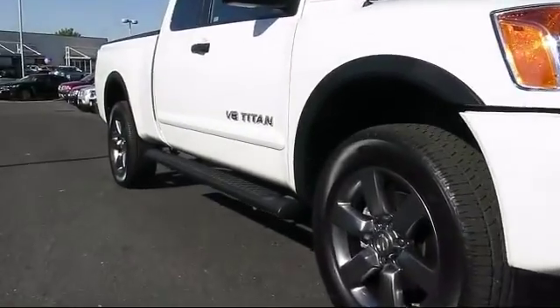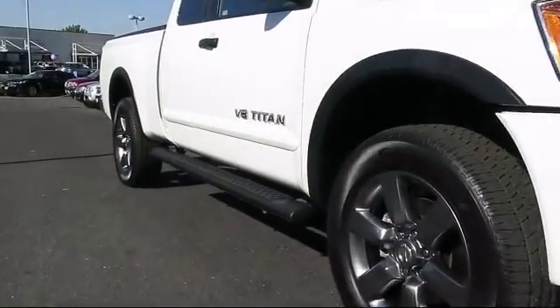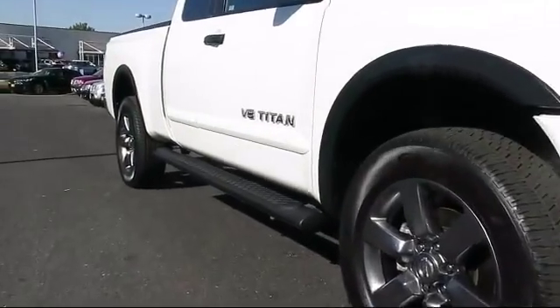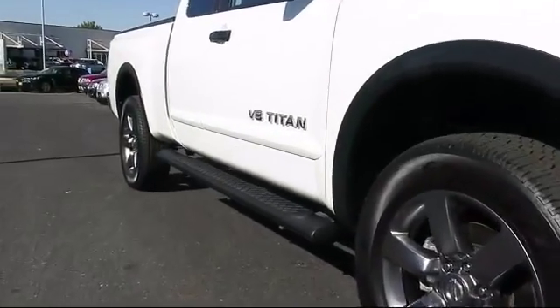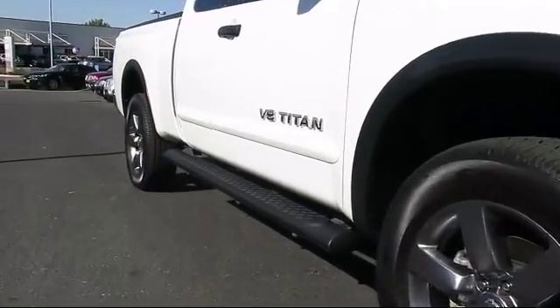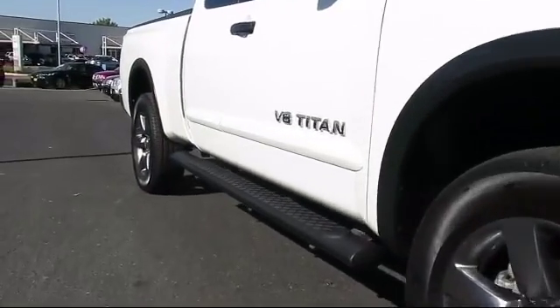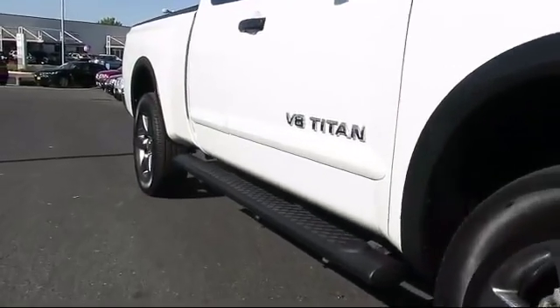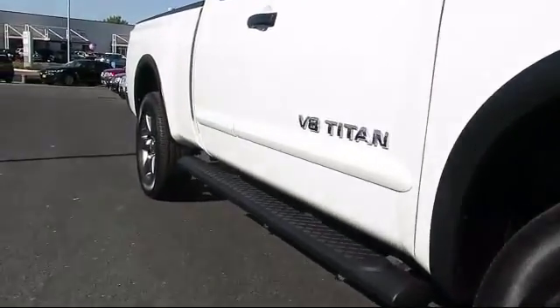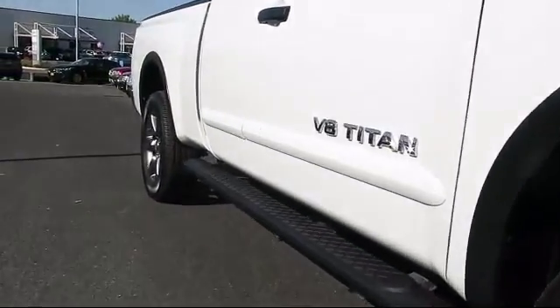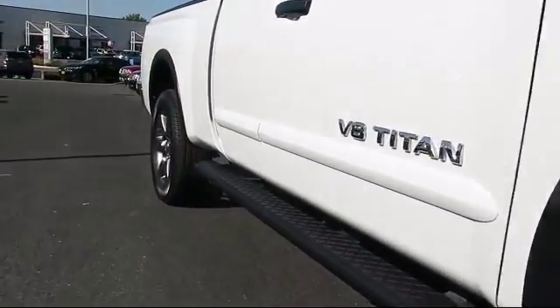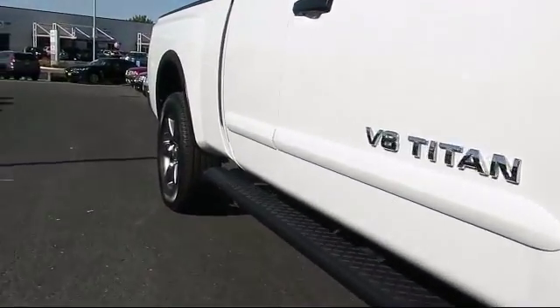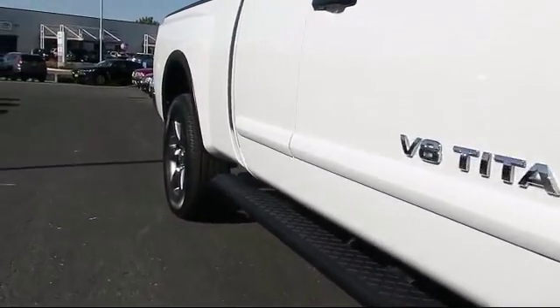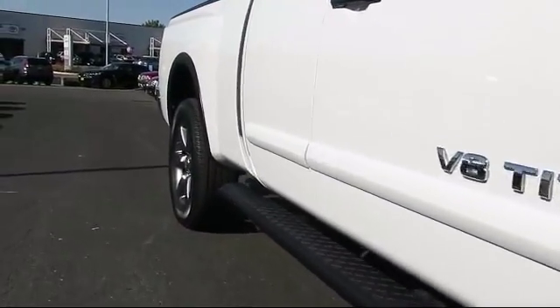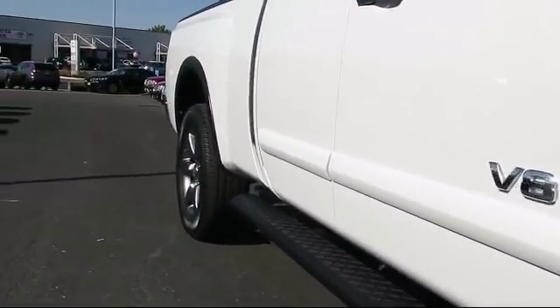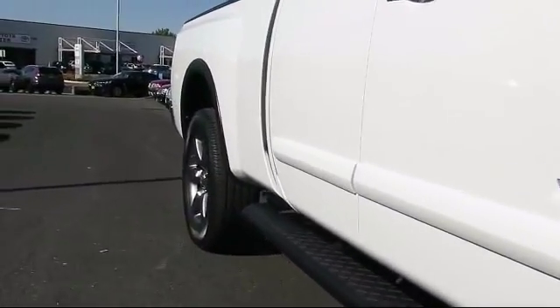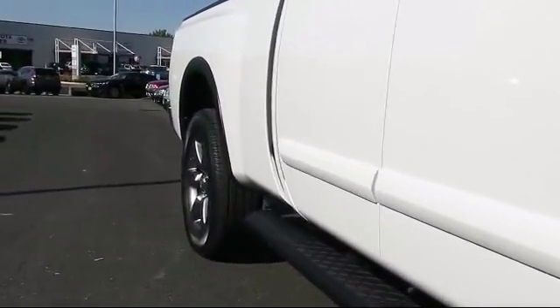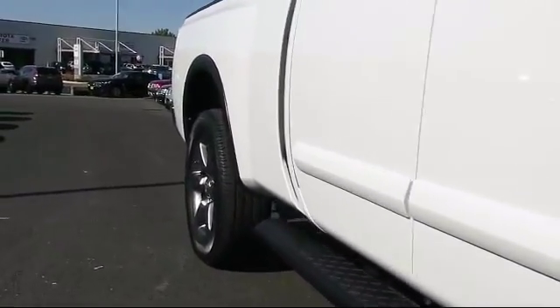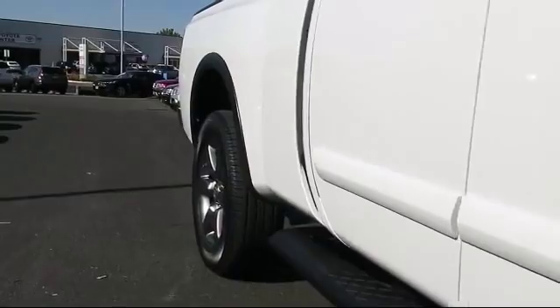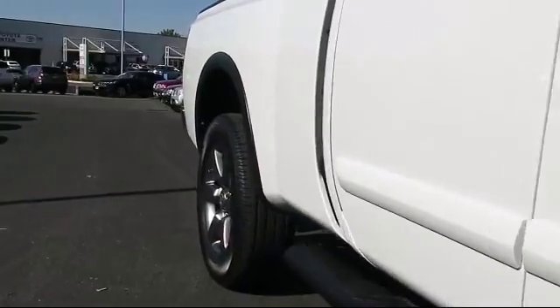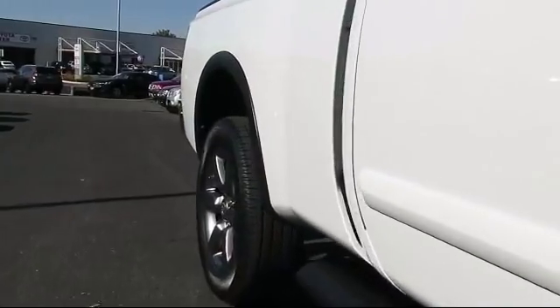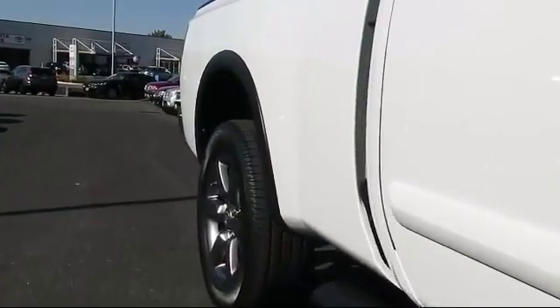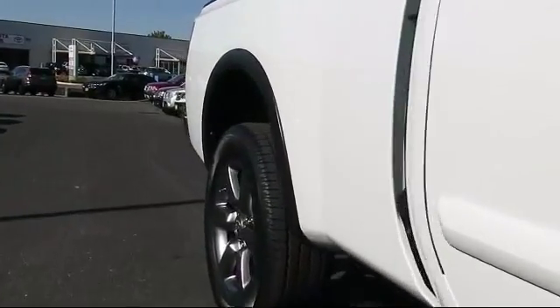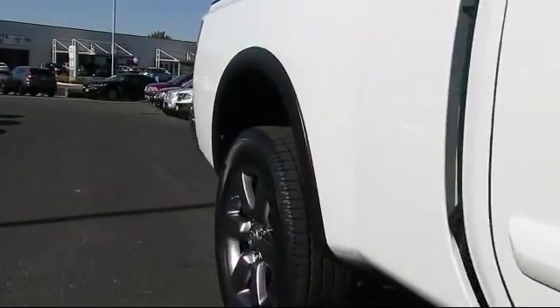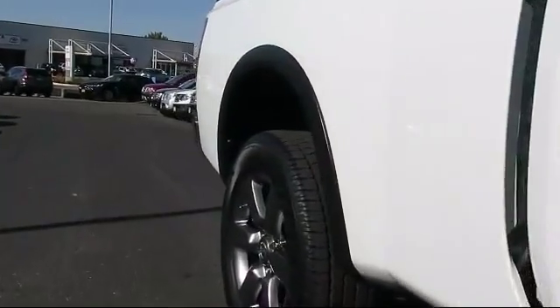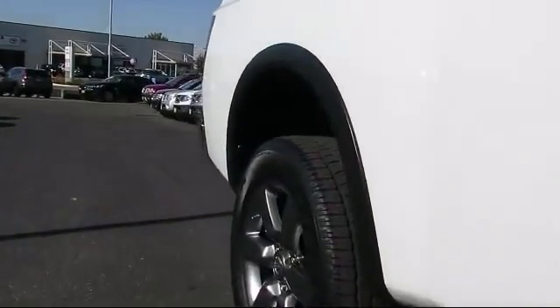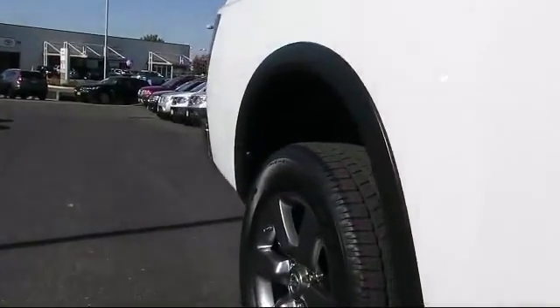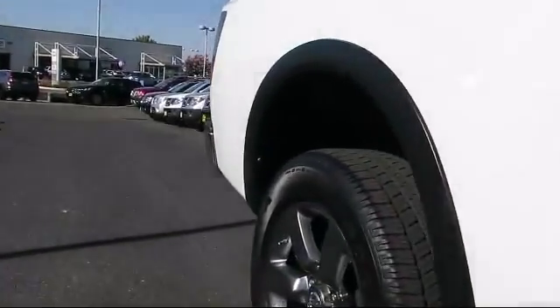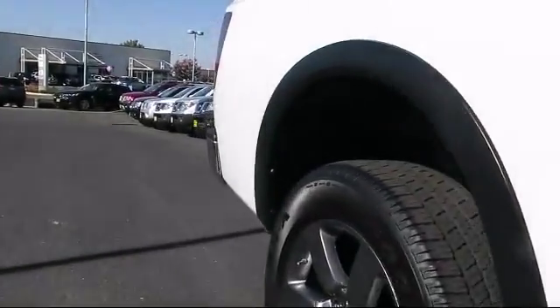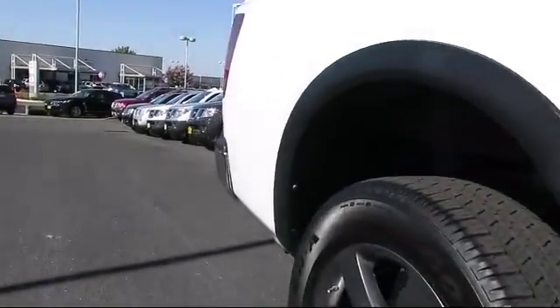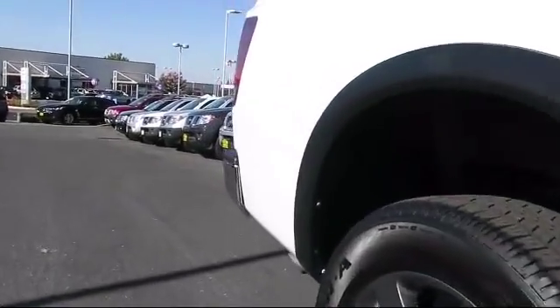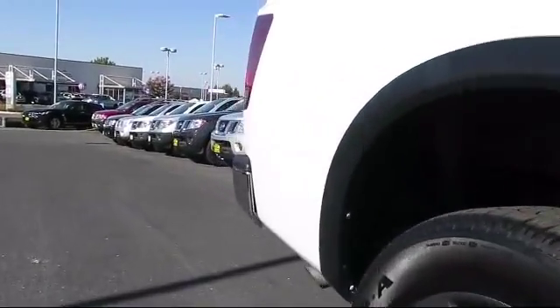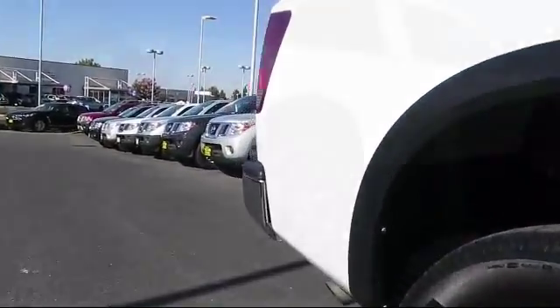It comes equipped with cruise control, anti-lock braking, and tilt steering wheel, and has less than 15,000 miles on the odometer.